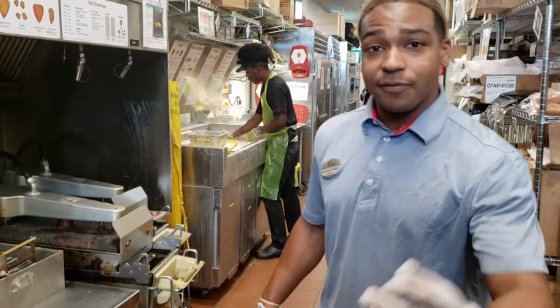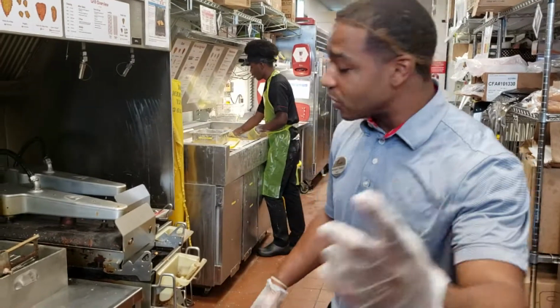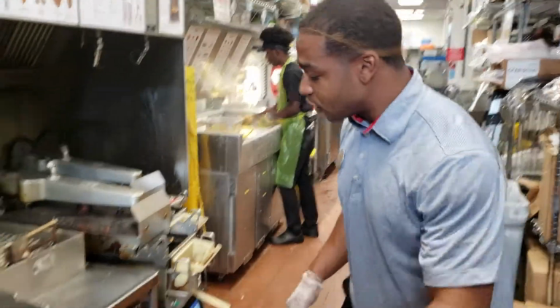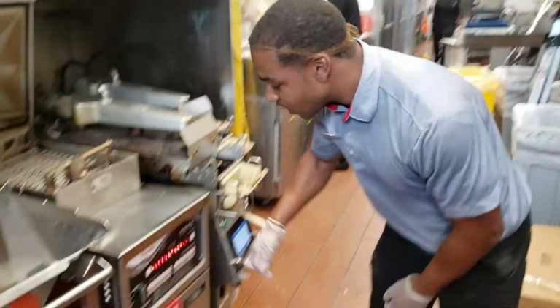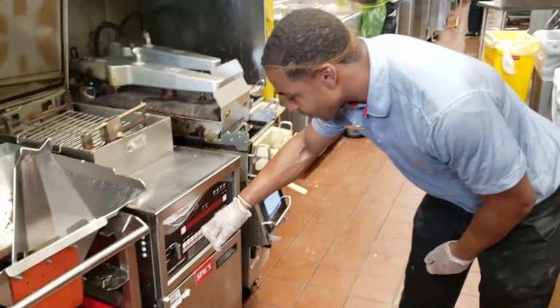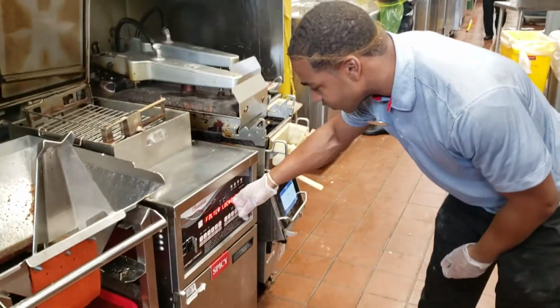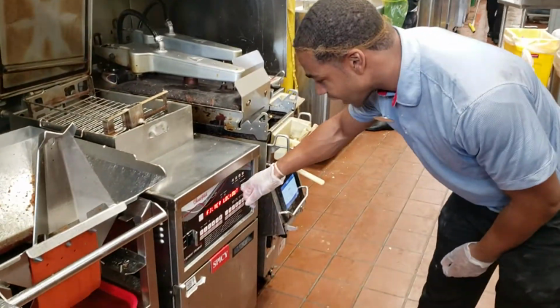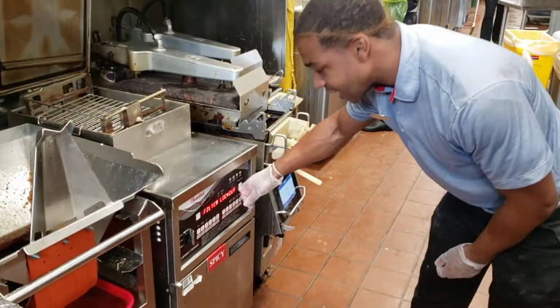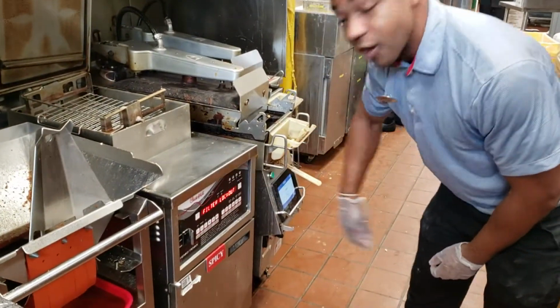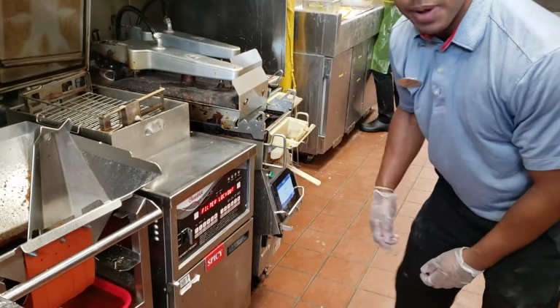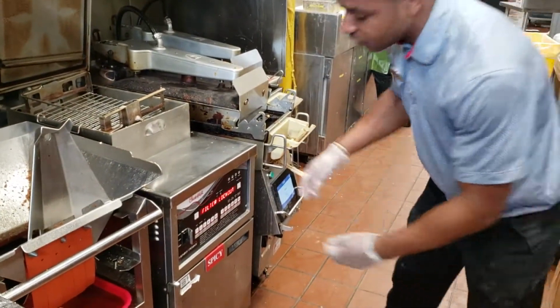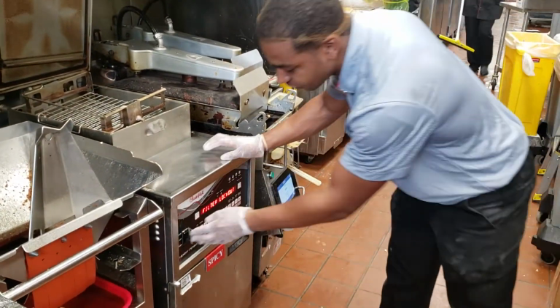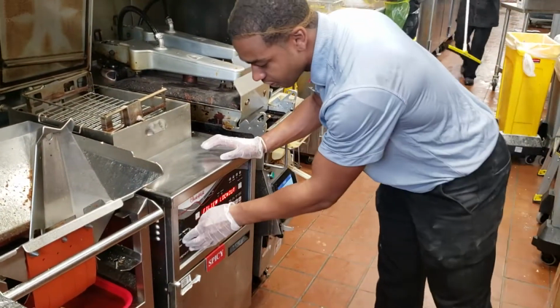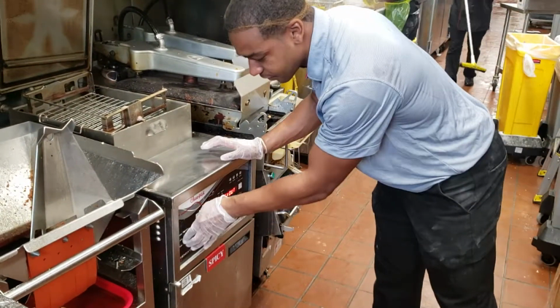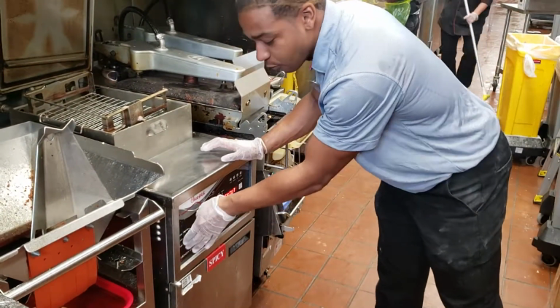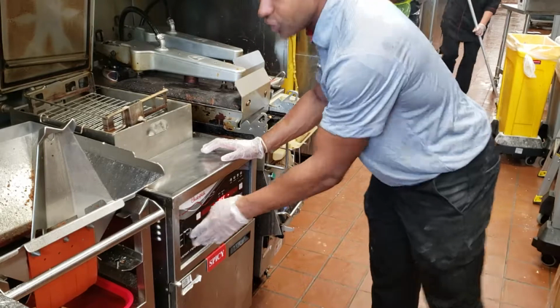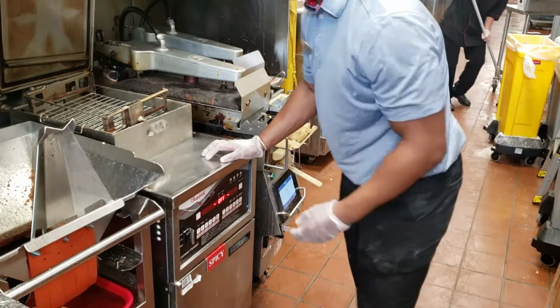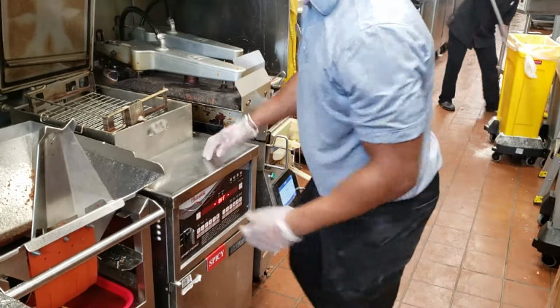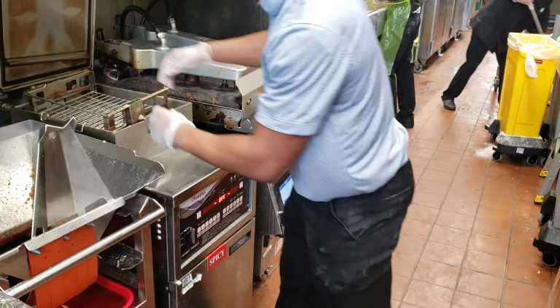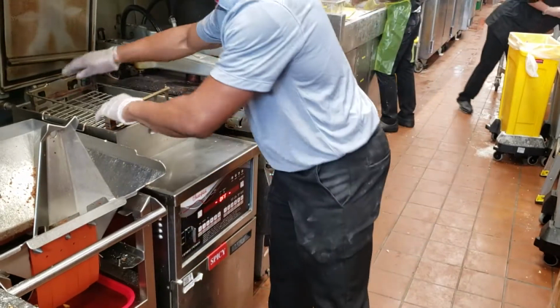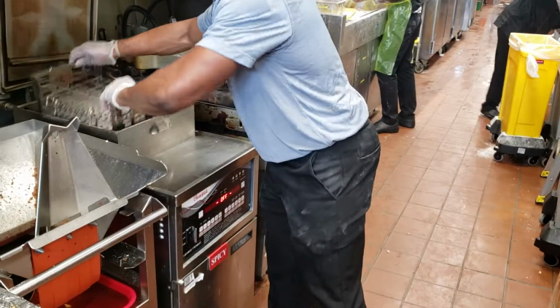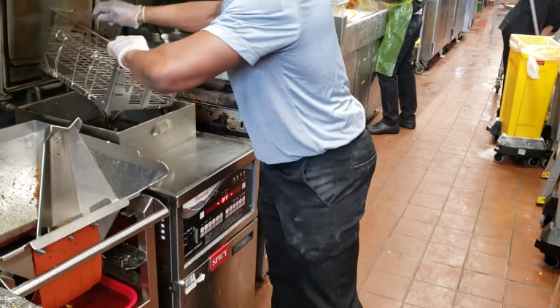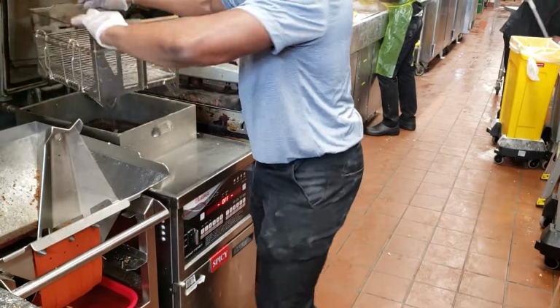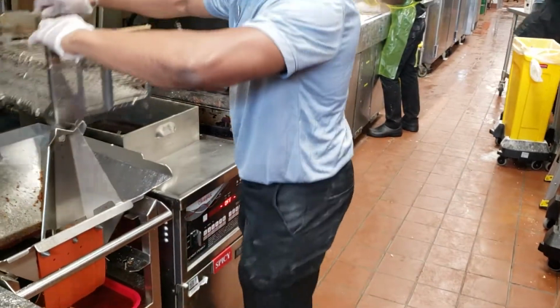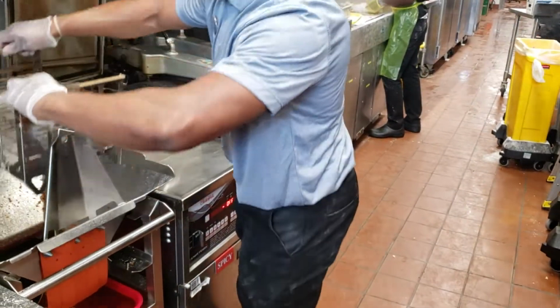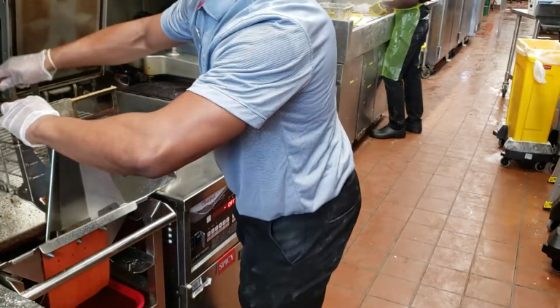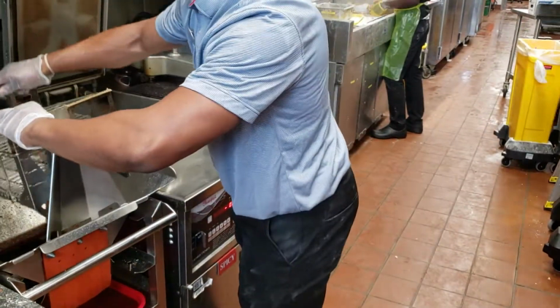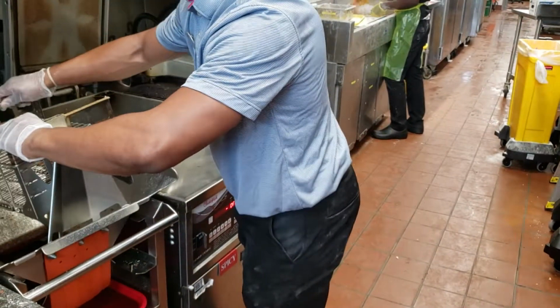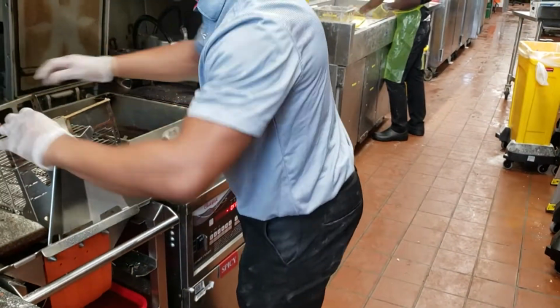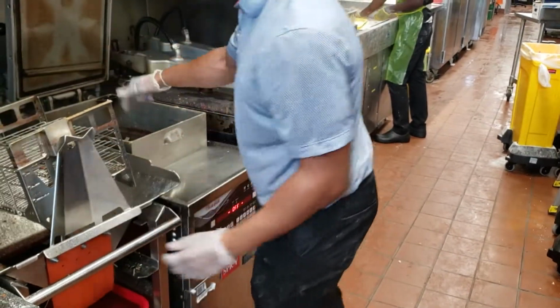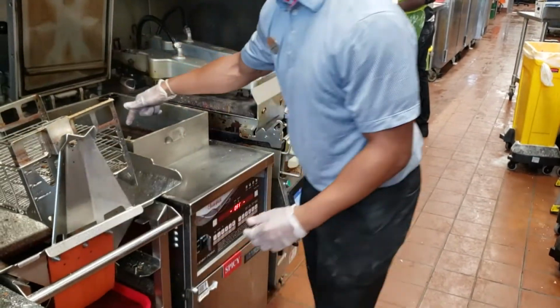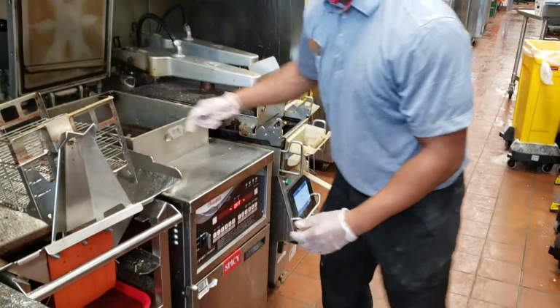Alright, first thing first, when you have a filter lockout on the spicy, you've got to turn it off. Once you're done turning it off, you've got your silver mechanism. You move it to the side so that way it's open.